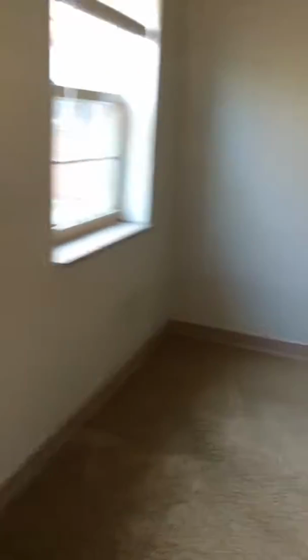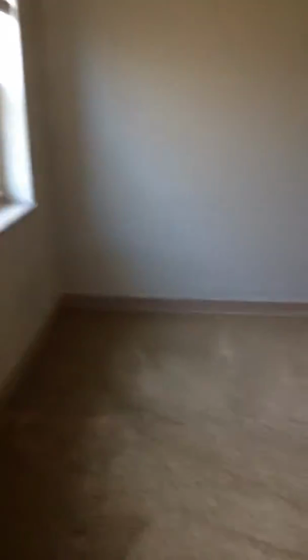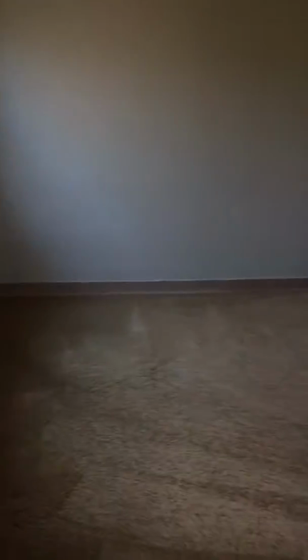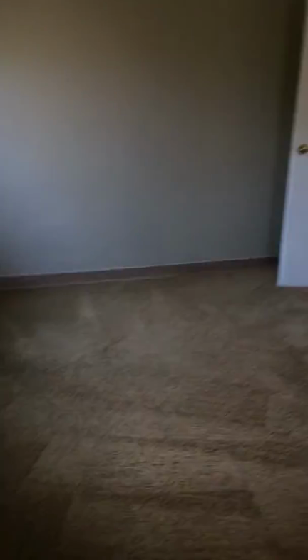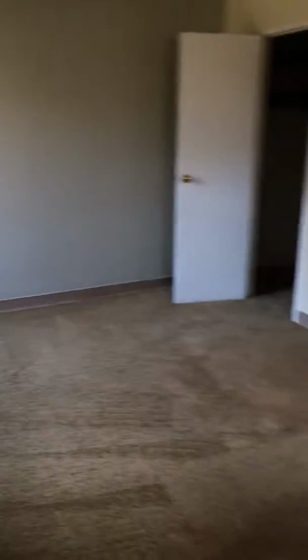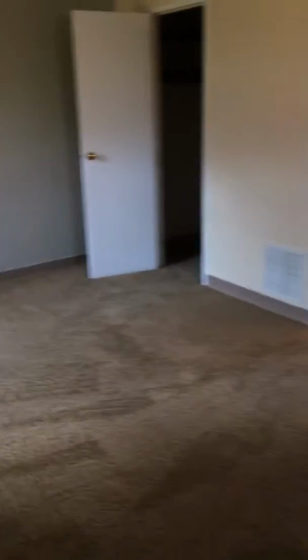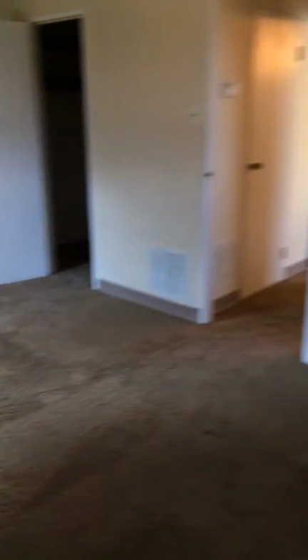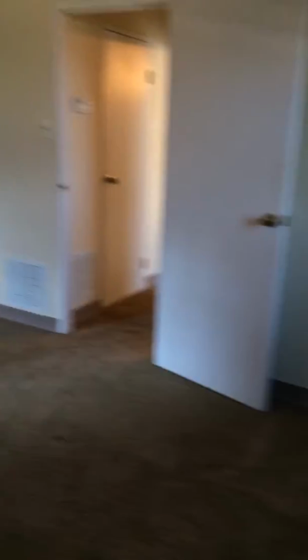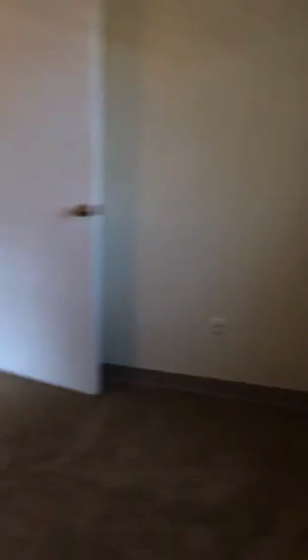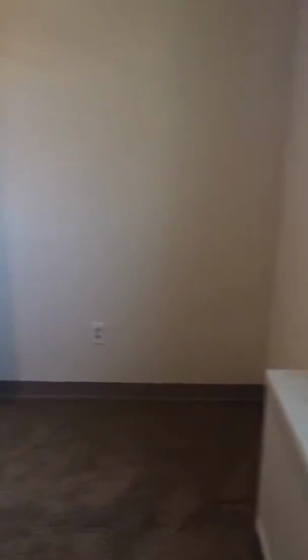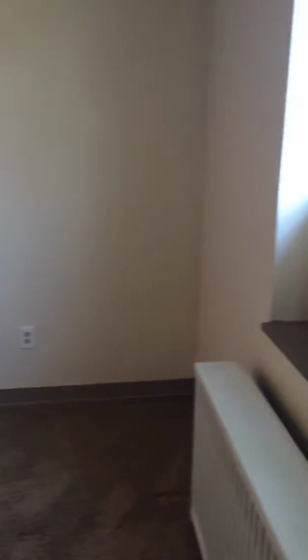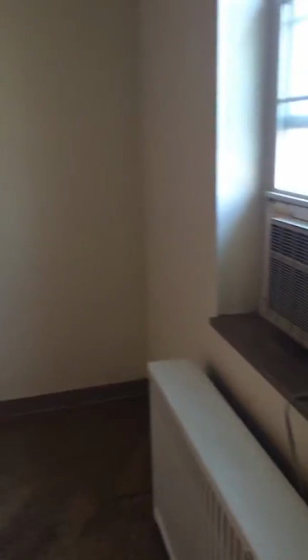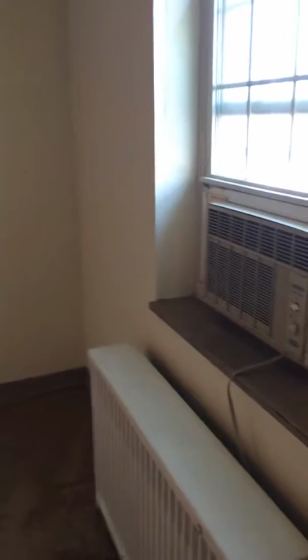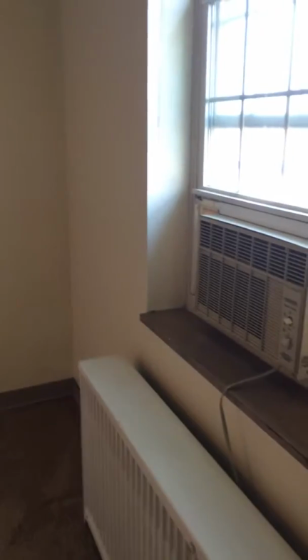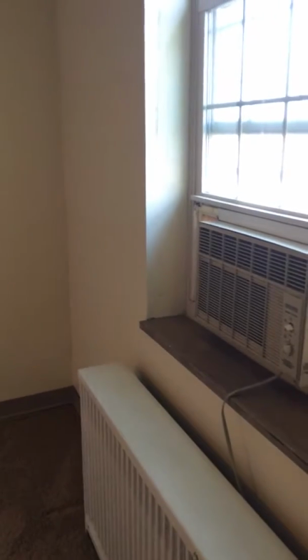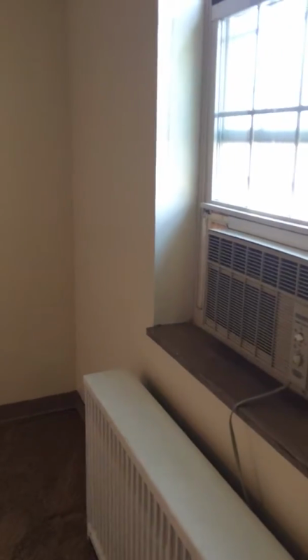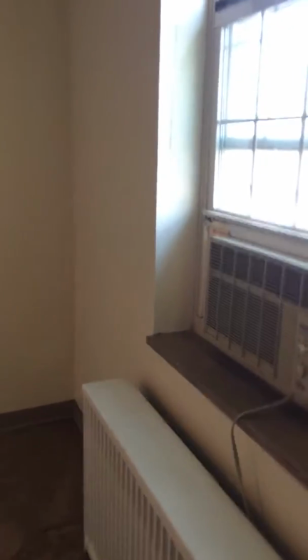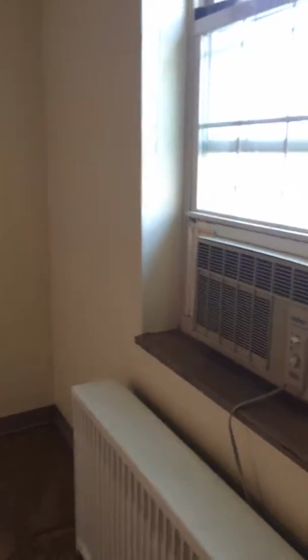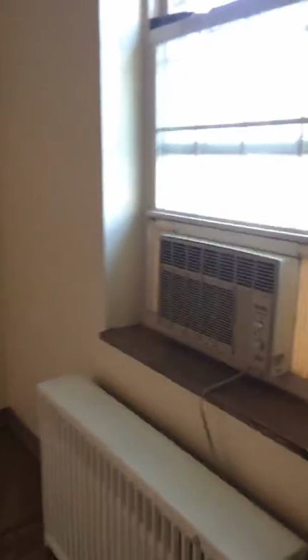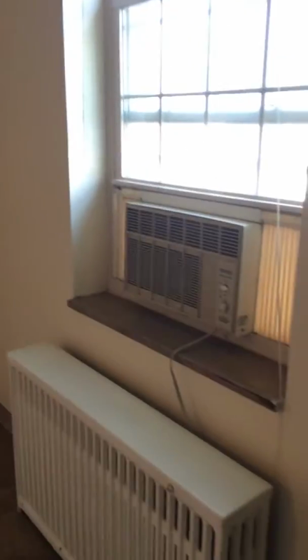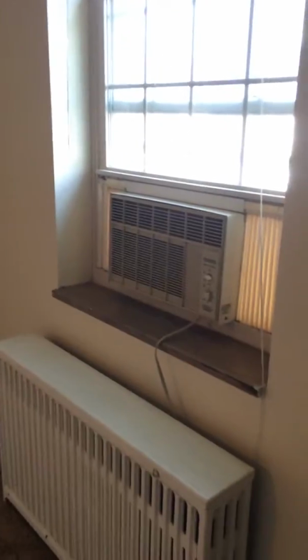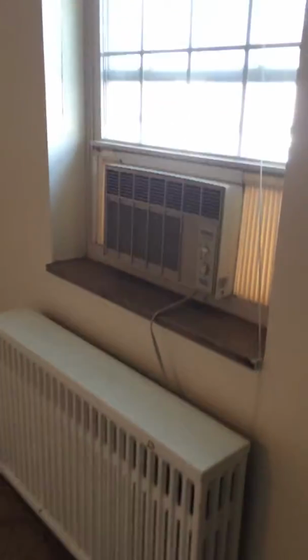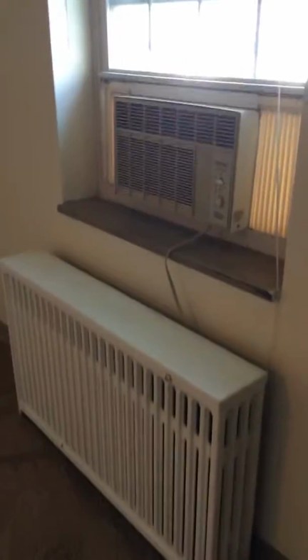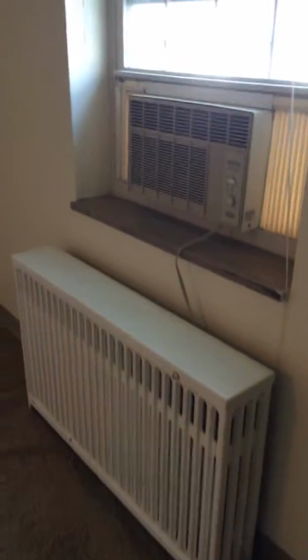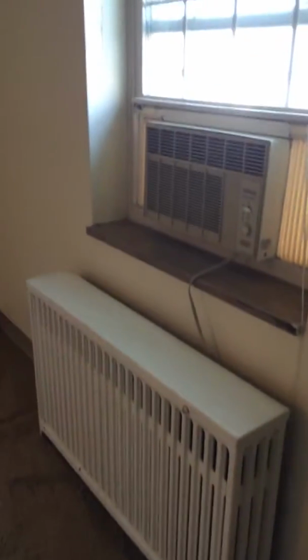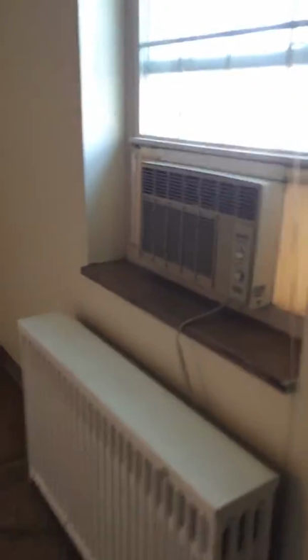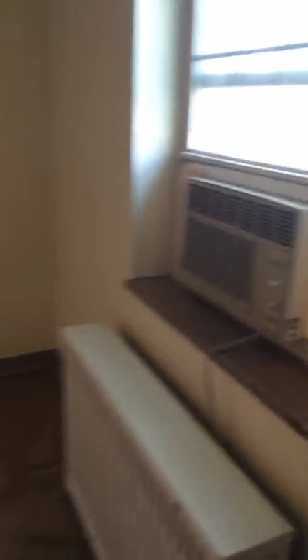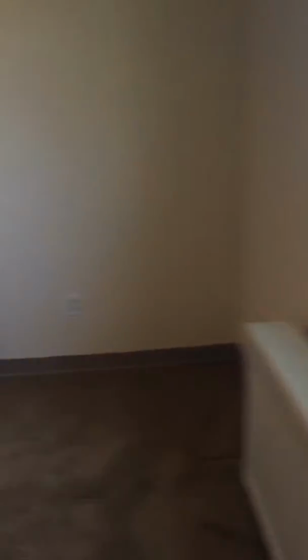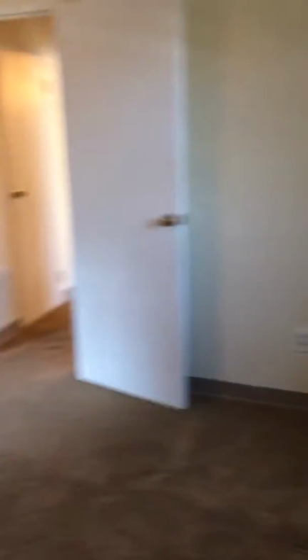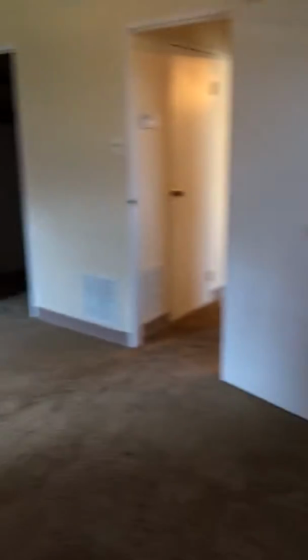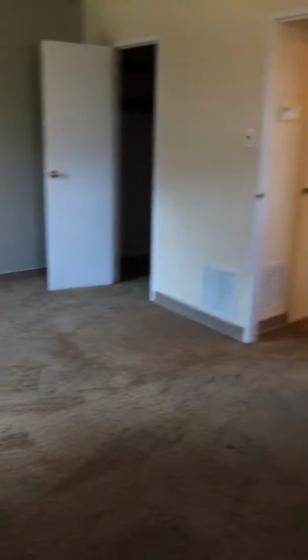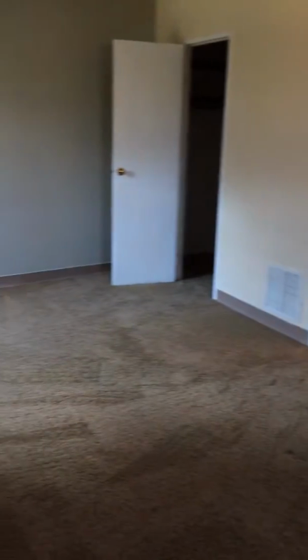Really nice sized bedroom. This building doesn't have central AC, but we give everybody at least one window unit as a courtesy, so that's going to stay.